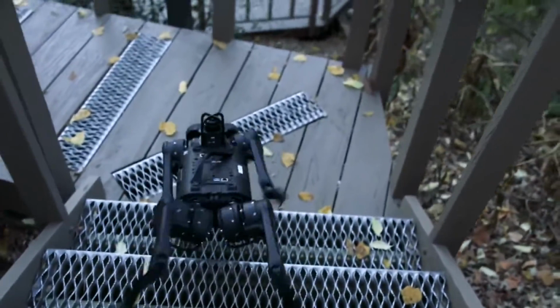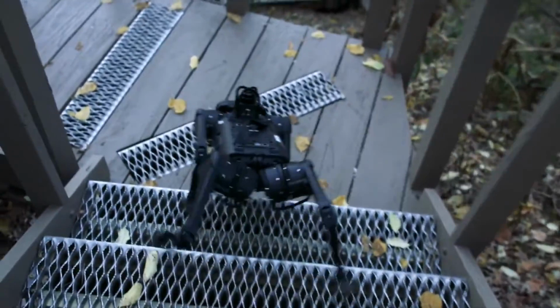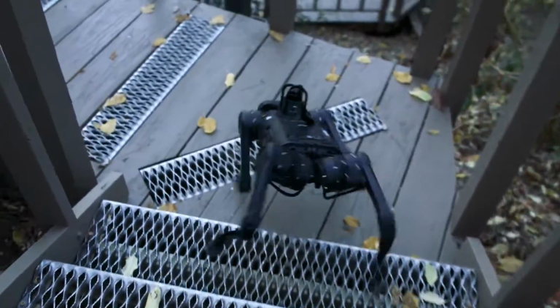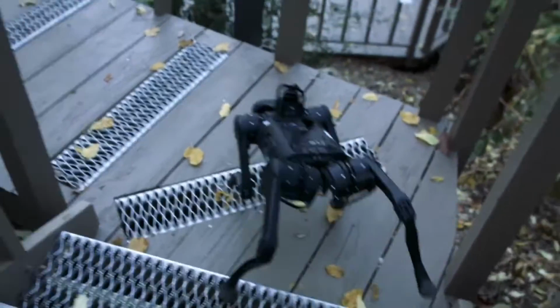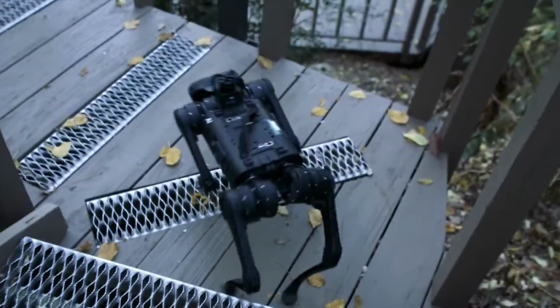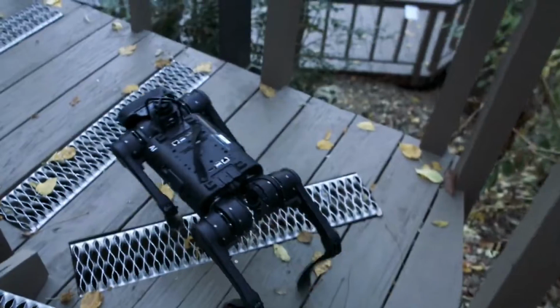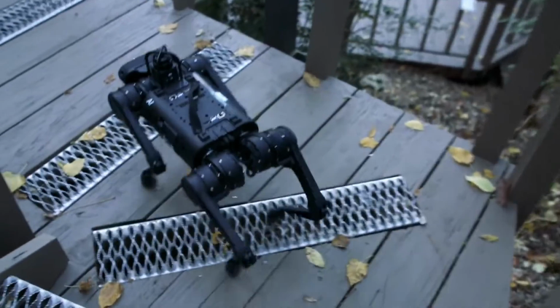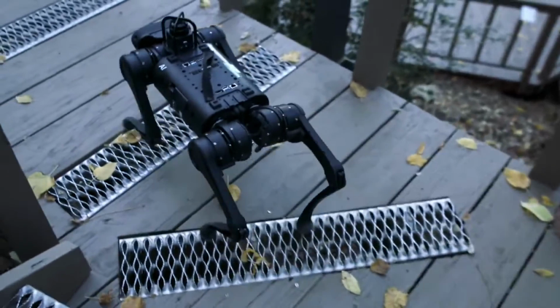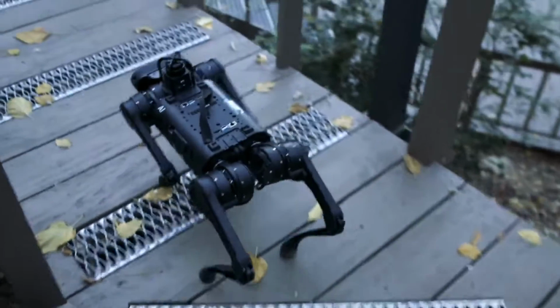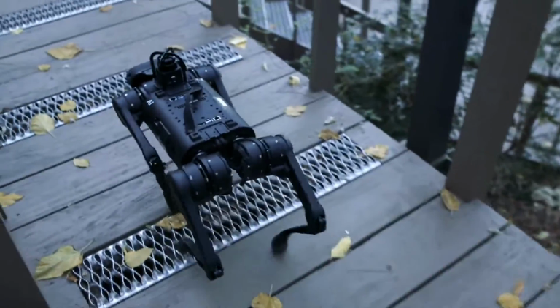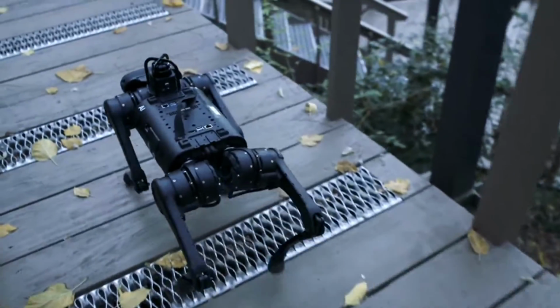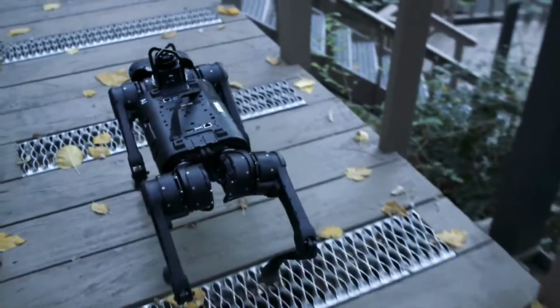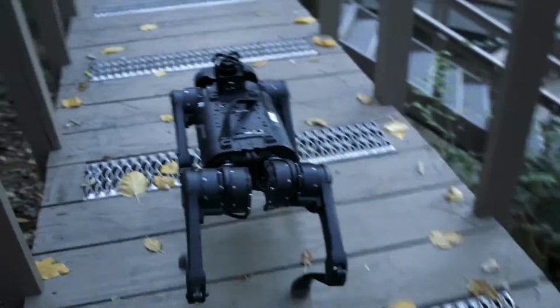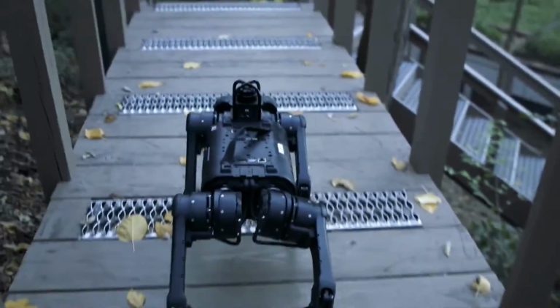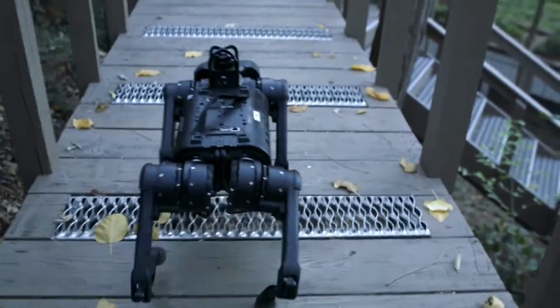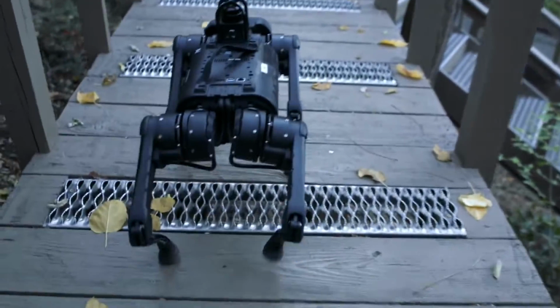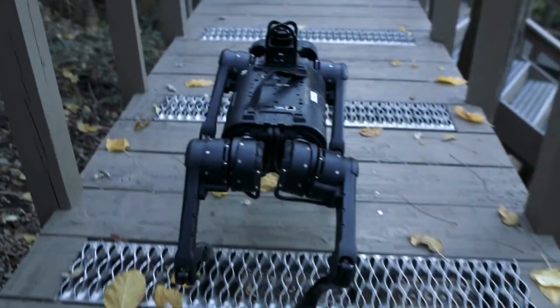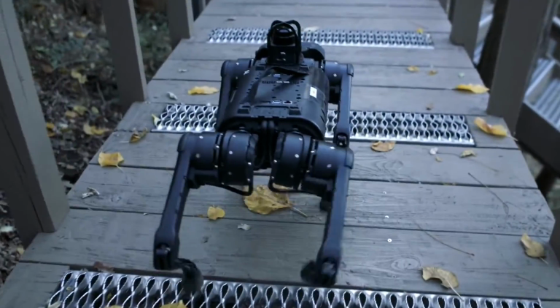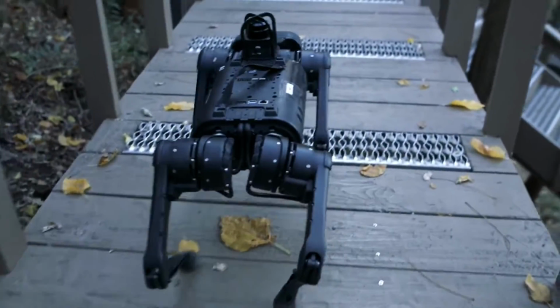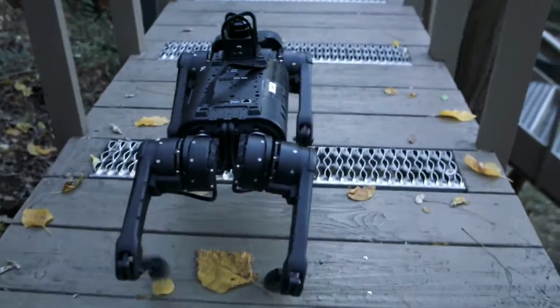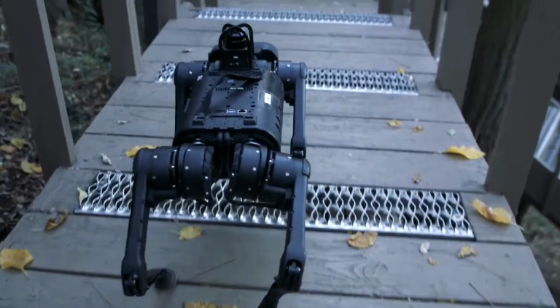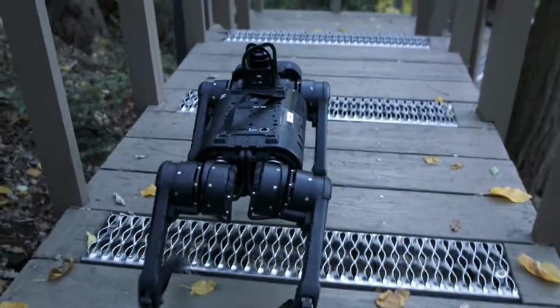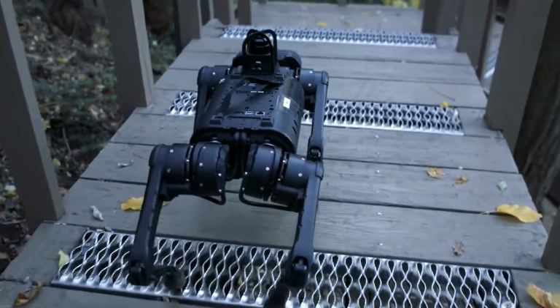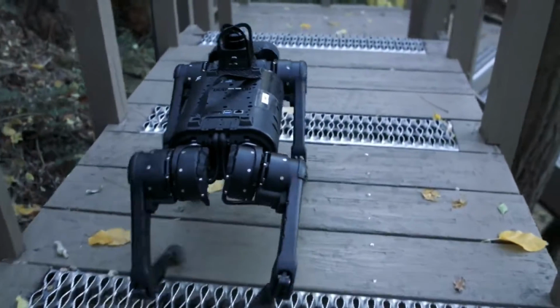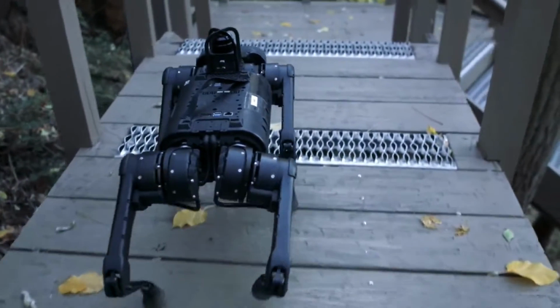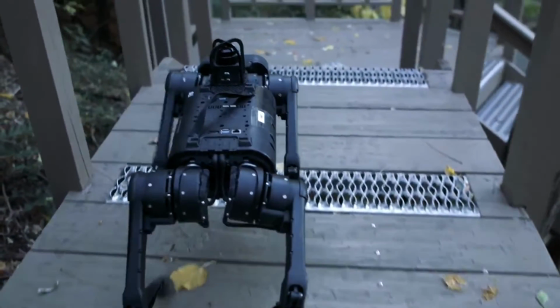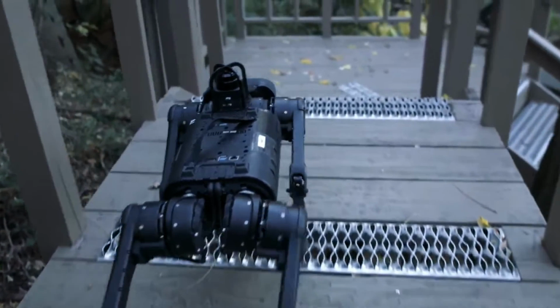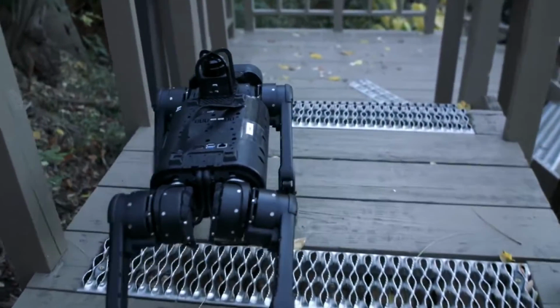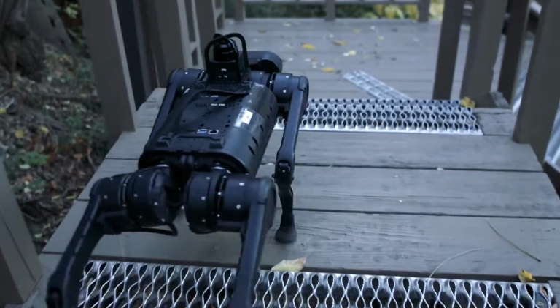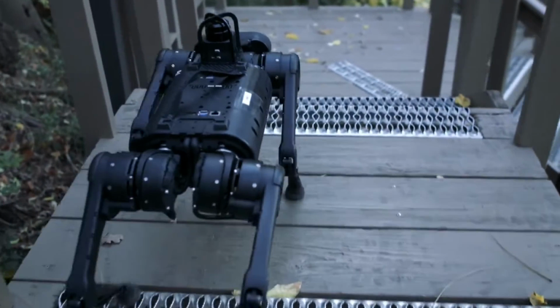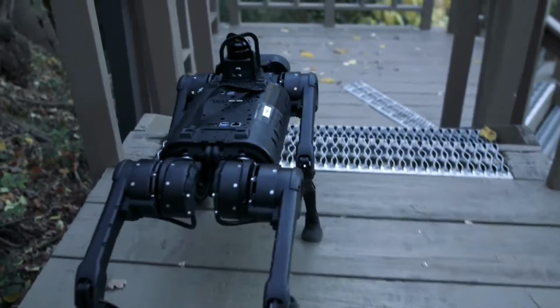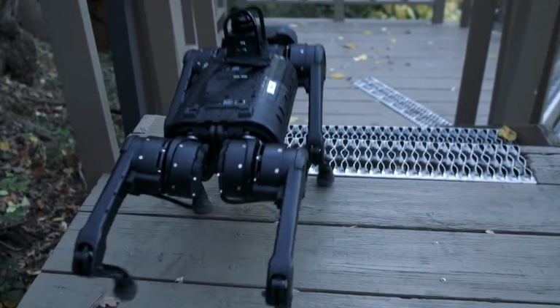The team put the robot through its paces, testing it on uneven stairs and hillsides at public parks, challenging it to walk across stepping stones and over slippery surfaces, and asking it to climb stairs that, for its height, would be akin to a human leaping over a hurdle.